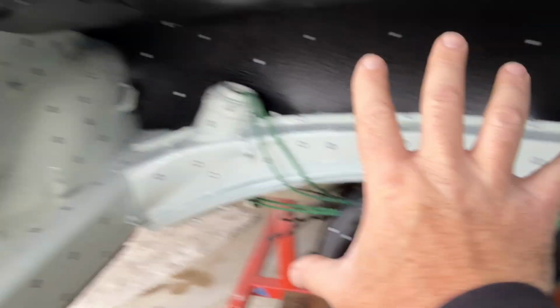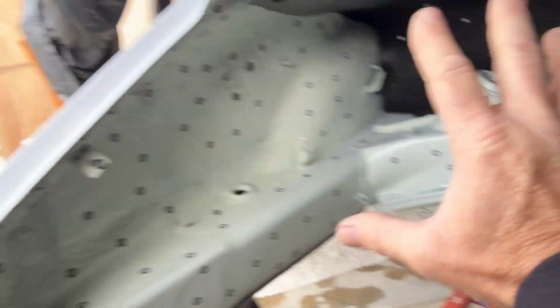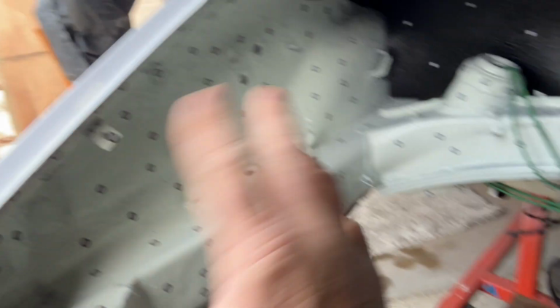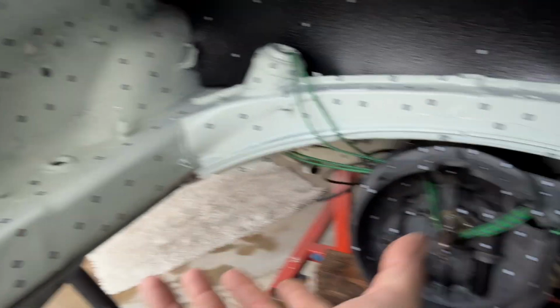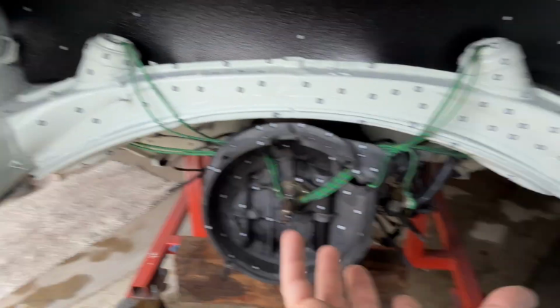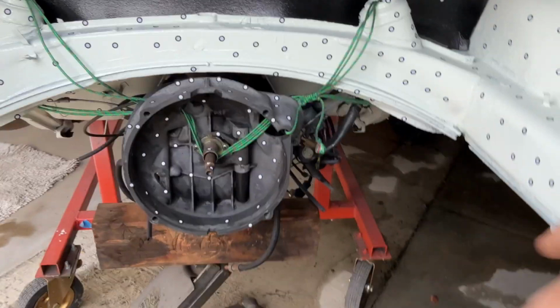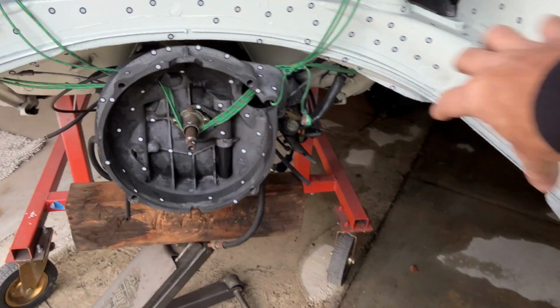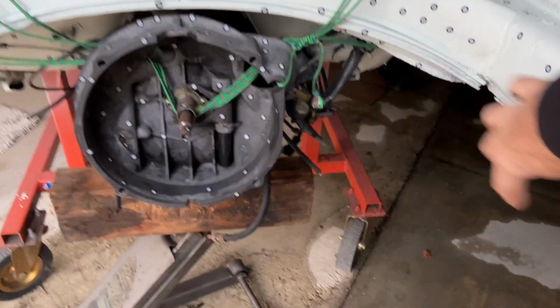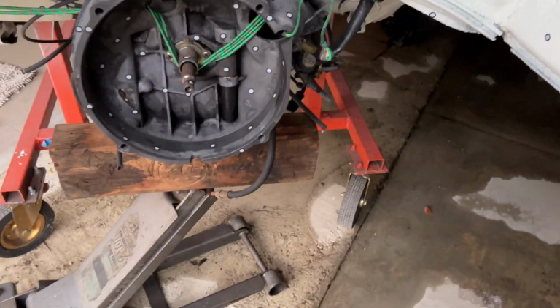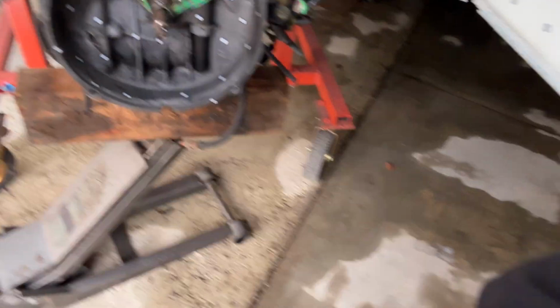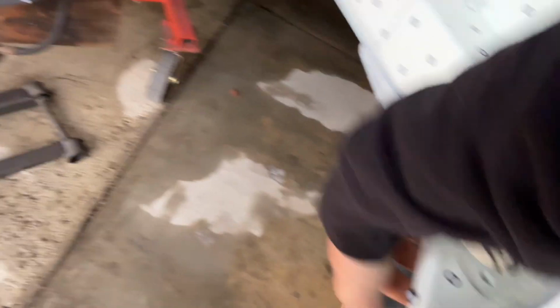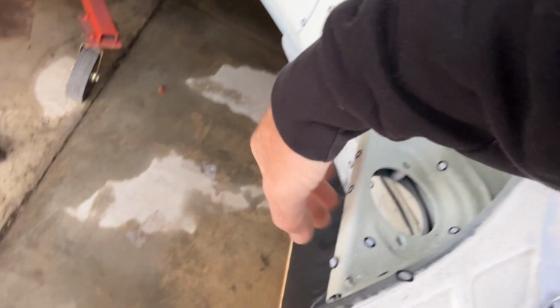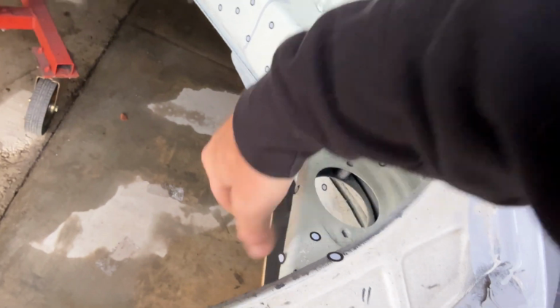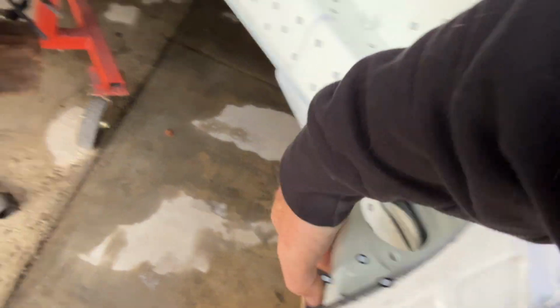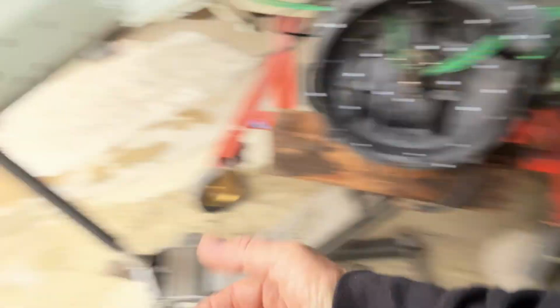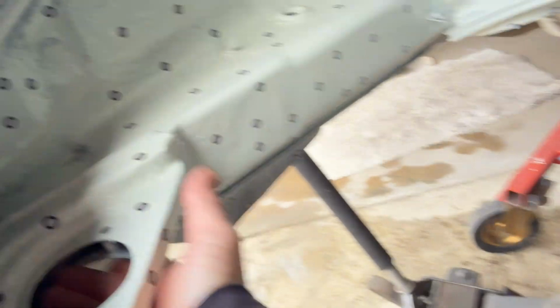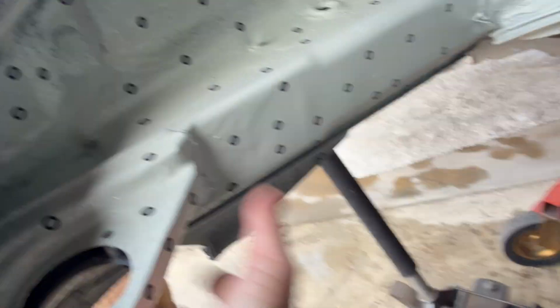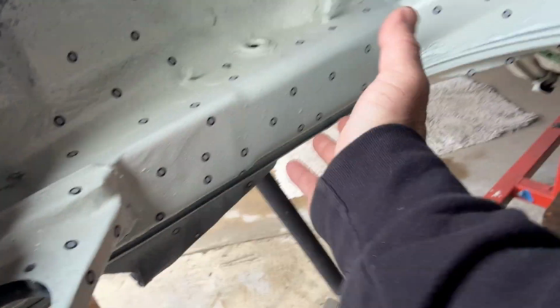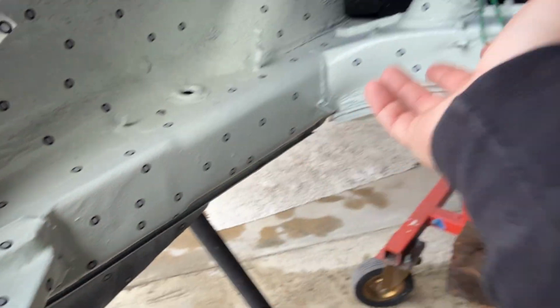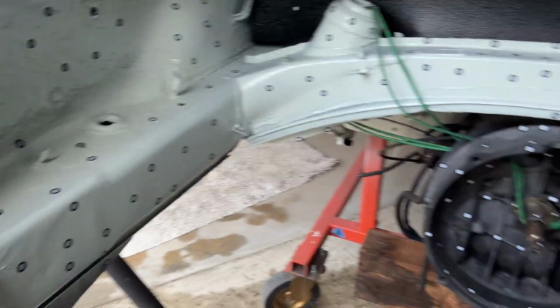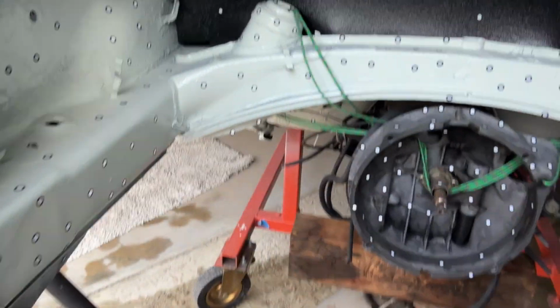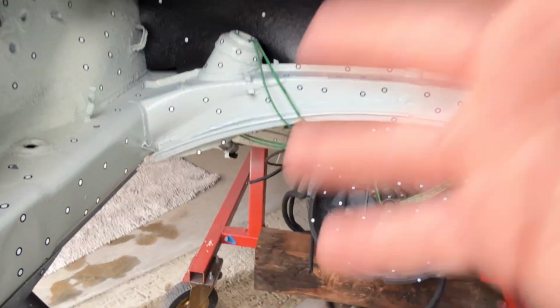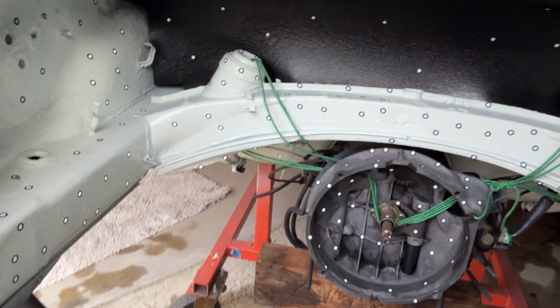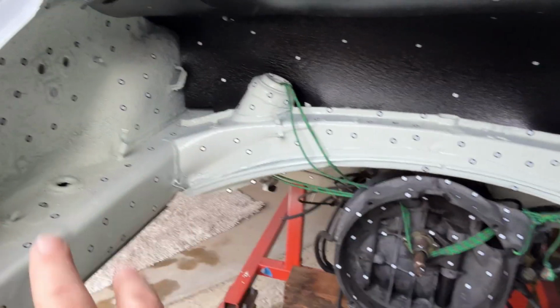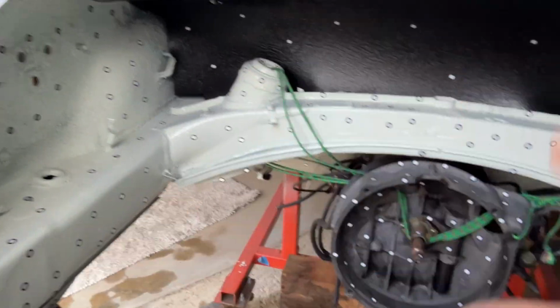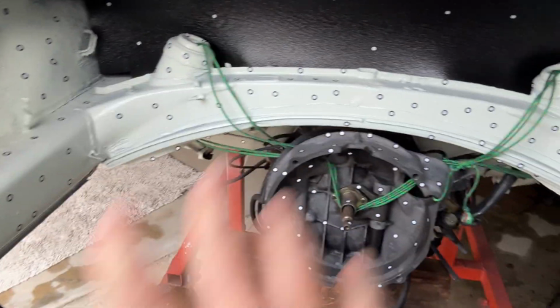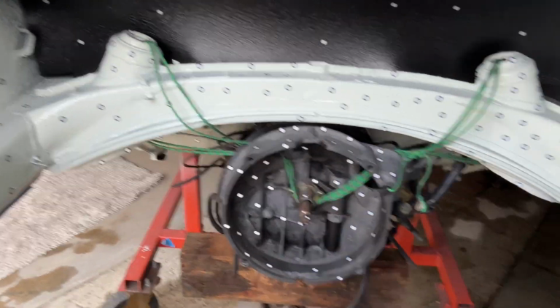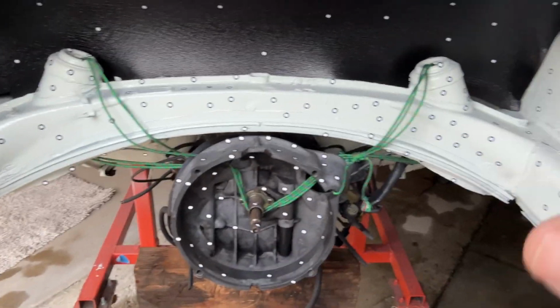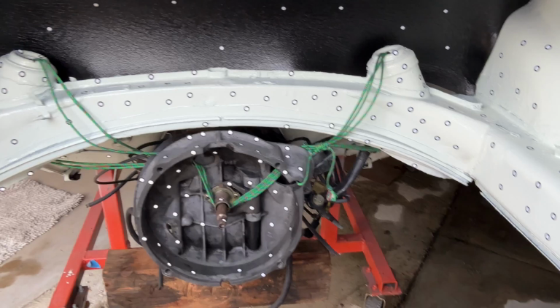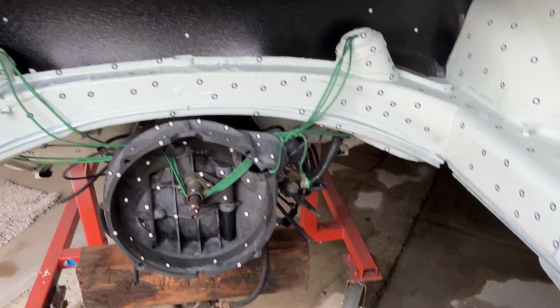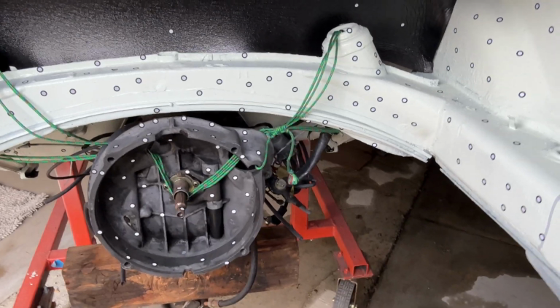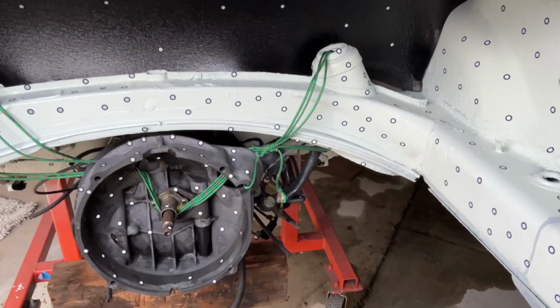I've gotten basically this half of the engine compartment done. I'll do this half, then I'll get underneath so I can really see the underside of the engine mounts and things like that, so I can start moving things around and get them where they need to be.